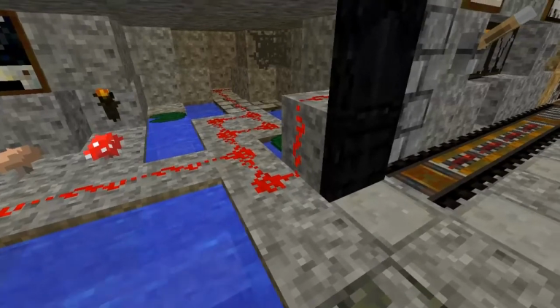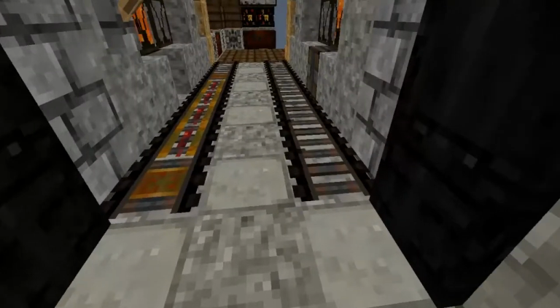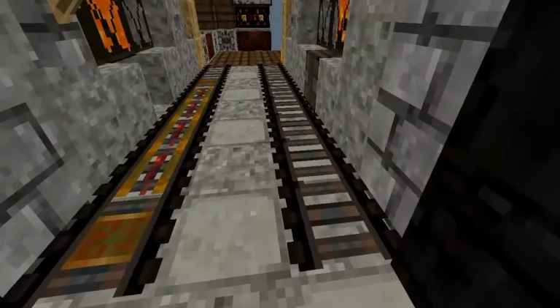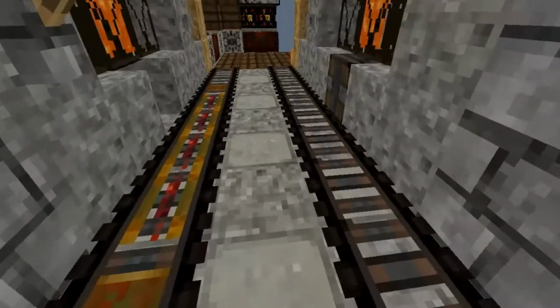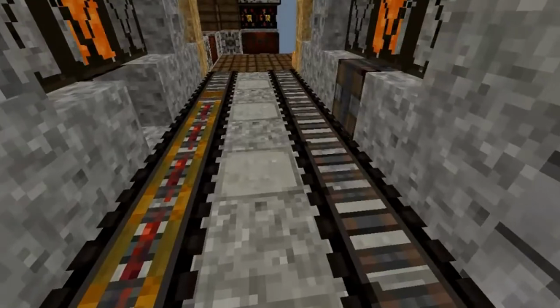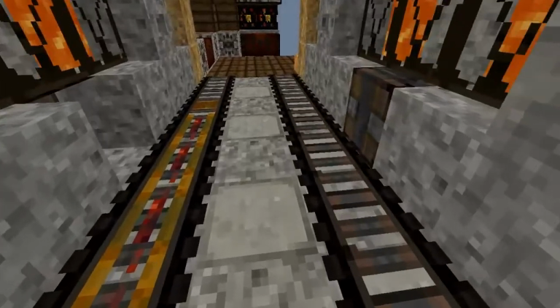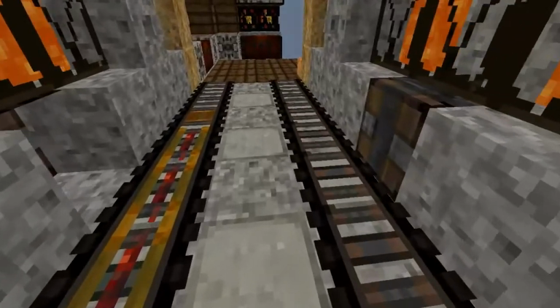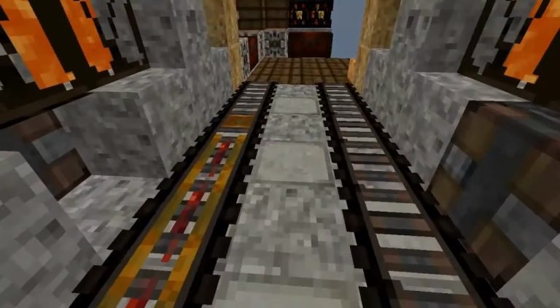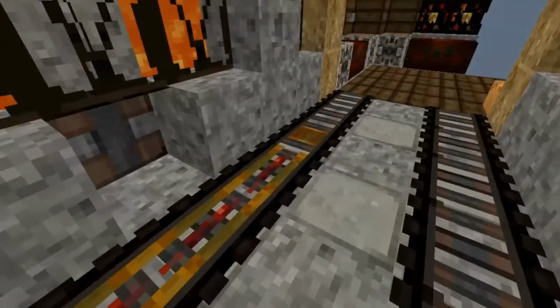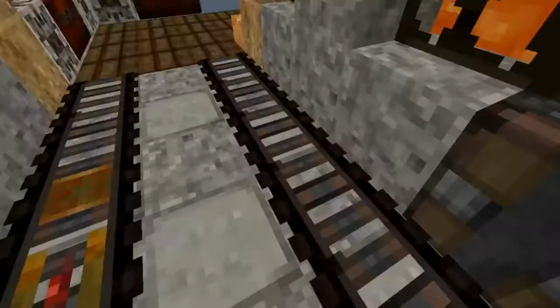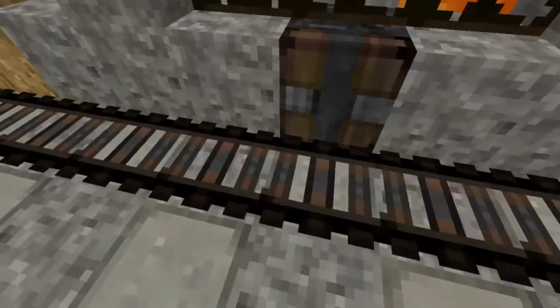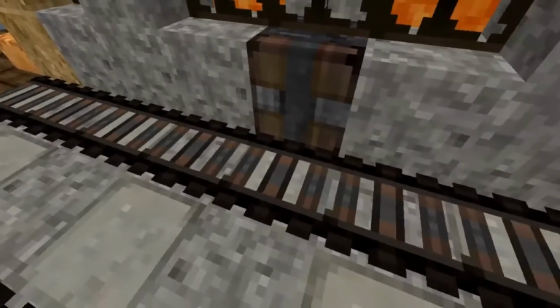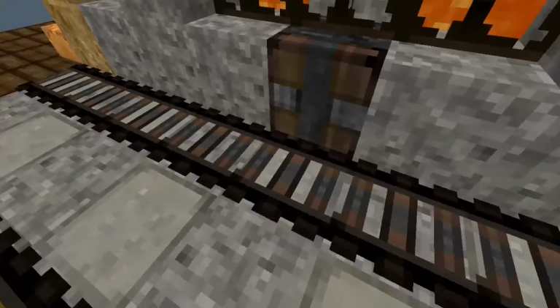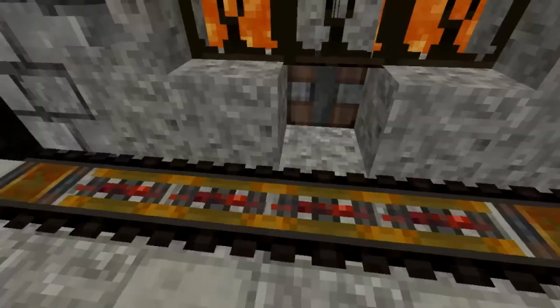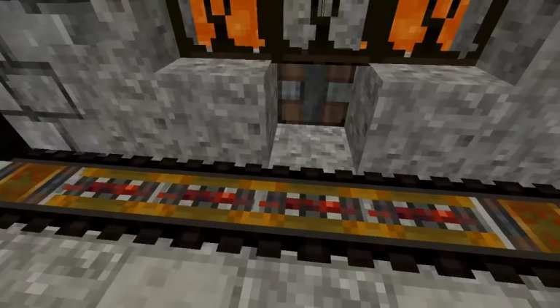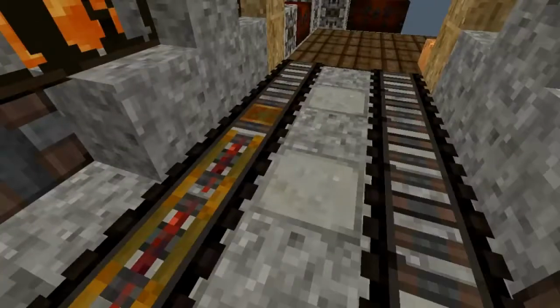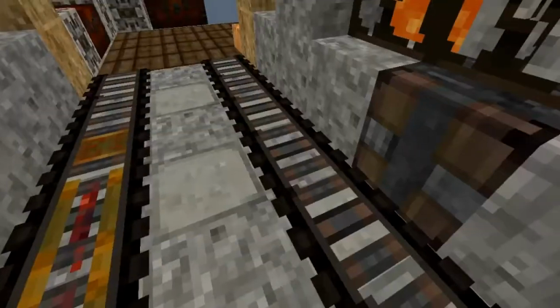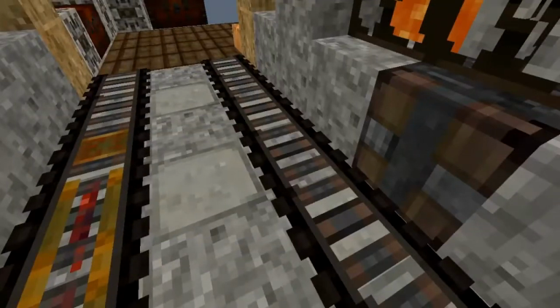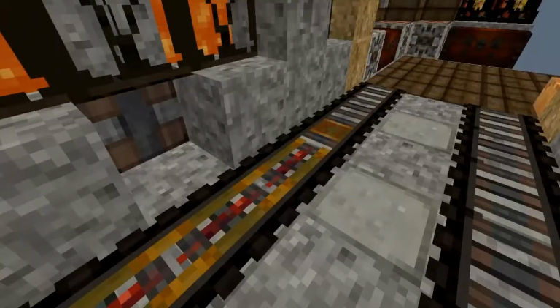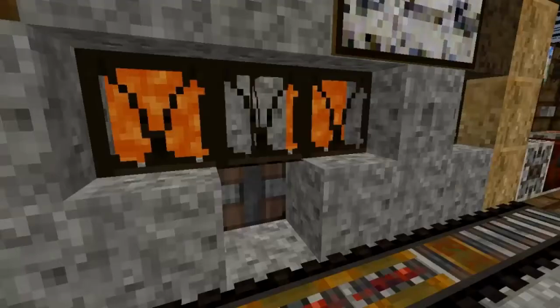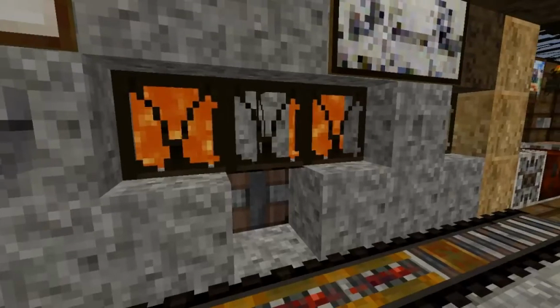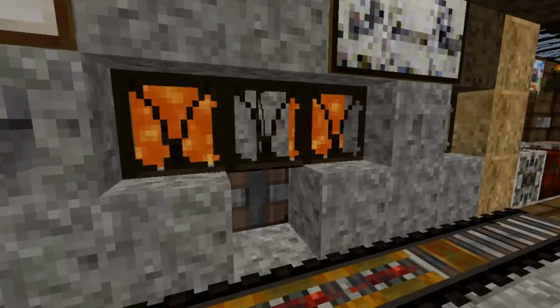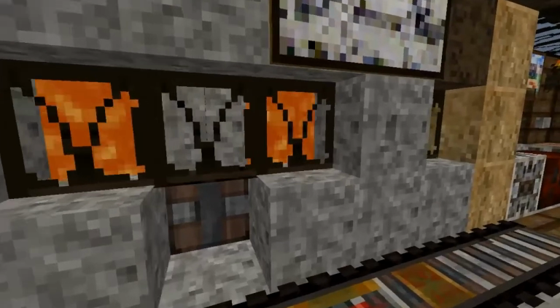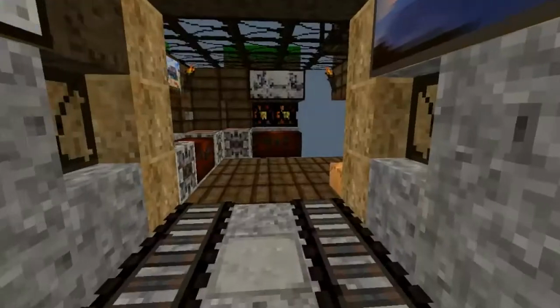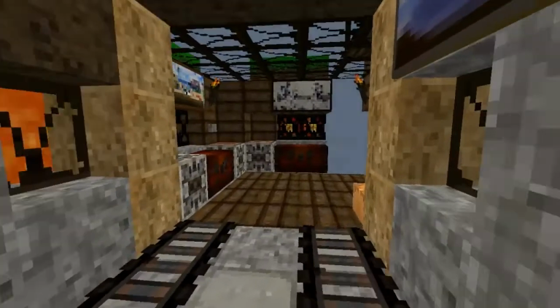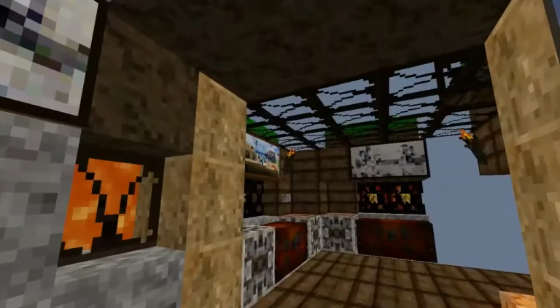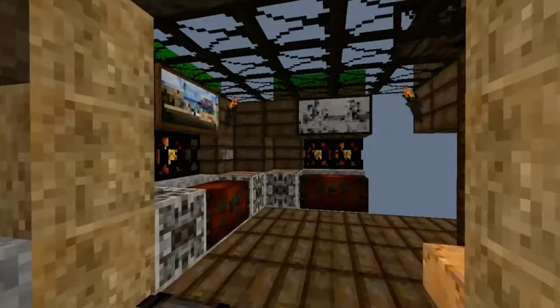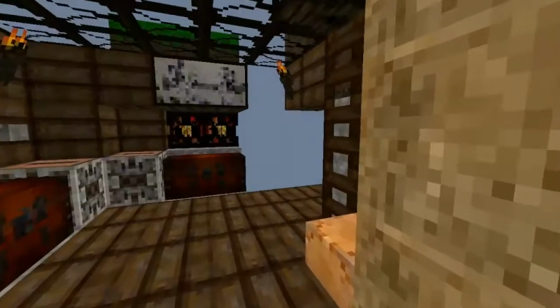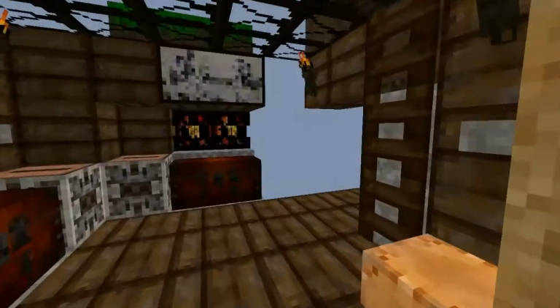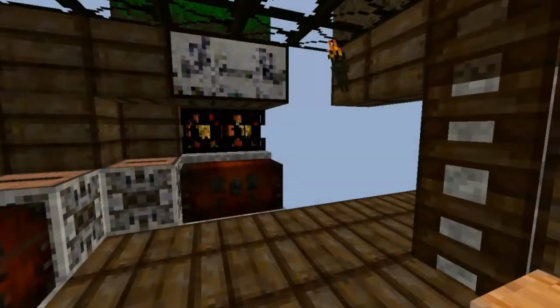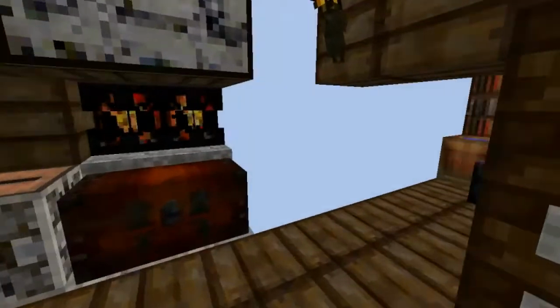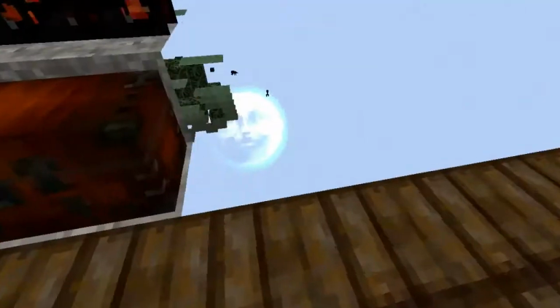Here's the rails again, sticky piston on the right side and regular piston on the left side. It doesn't look like the sticky piston has much of a difference - maybe just a color variant. Glass panes also on the left side.